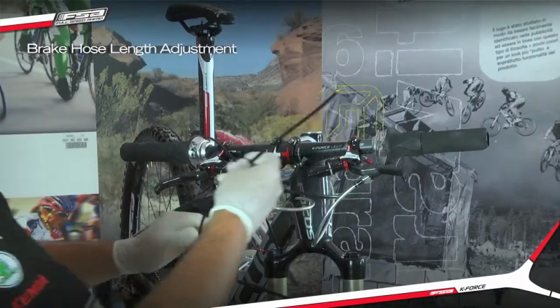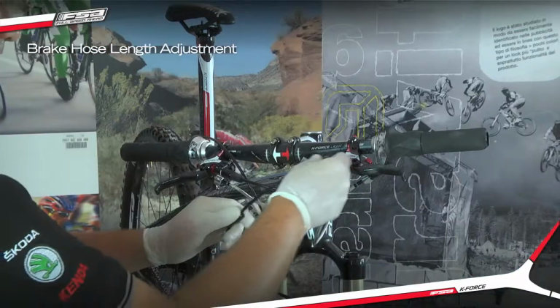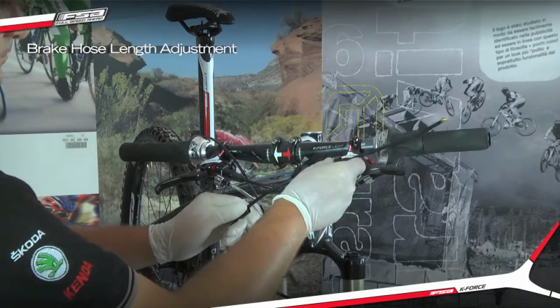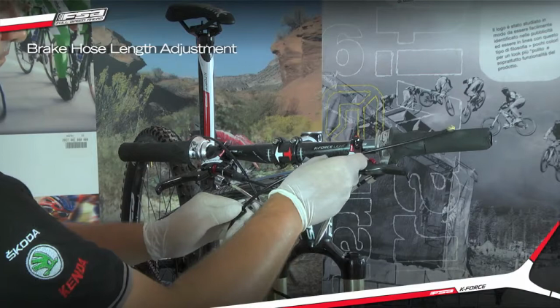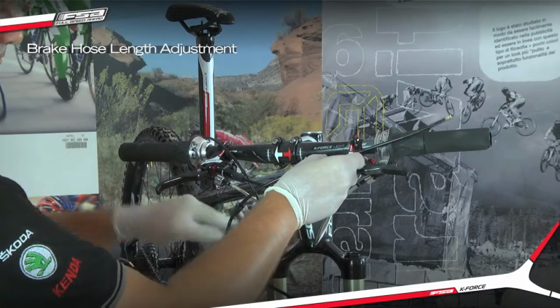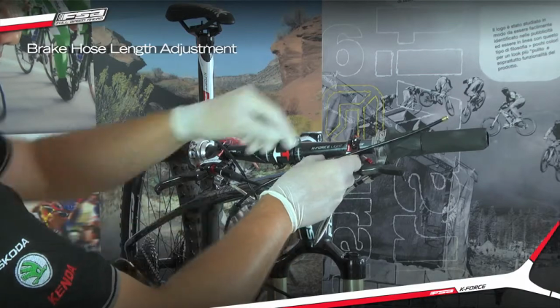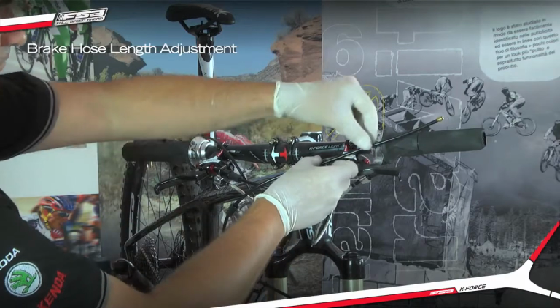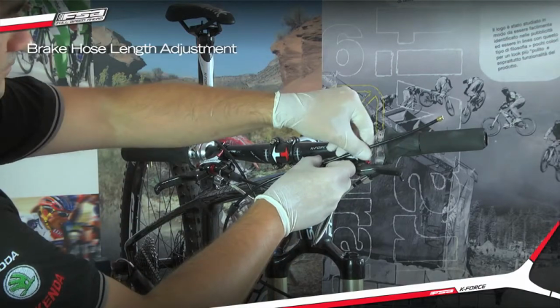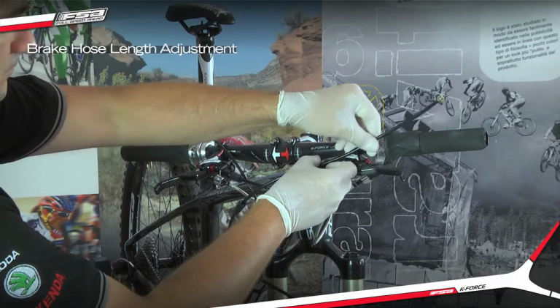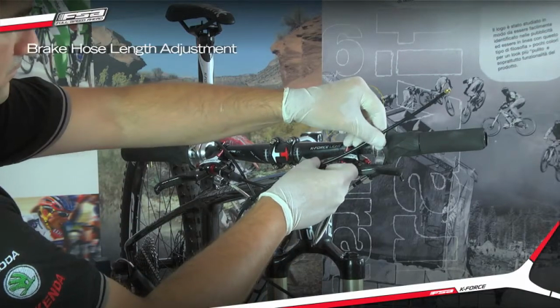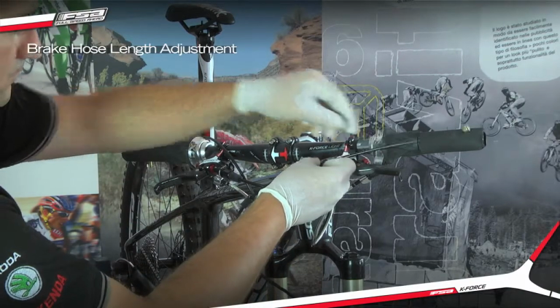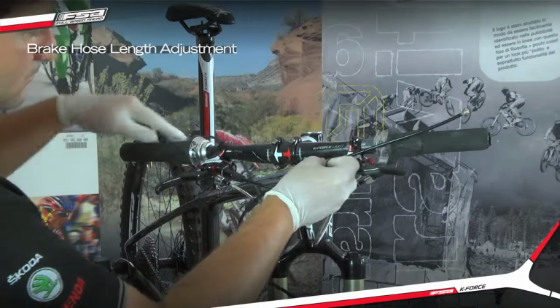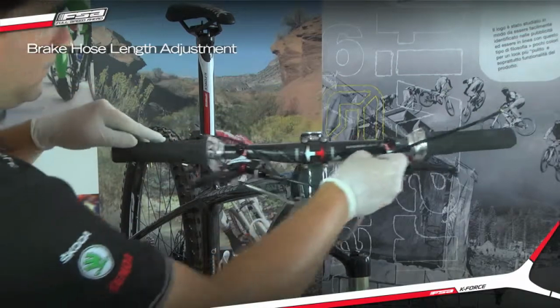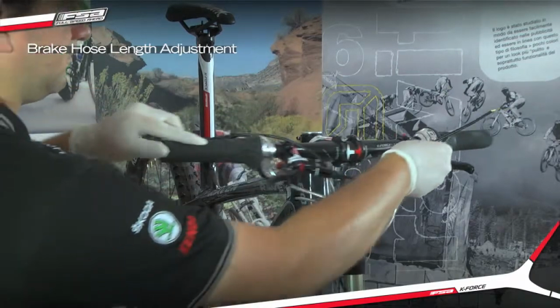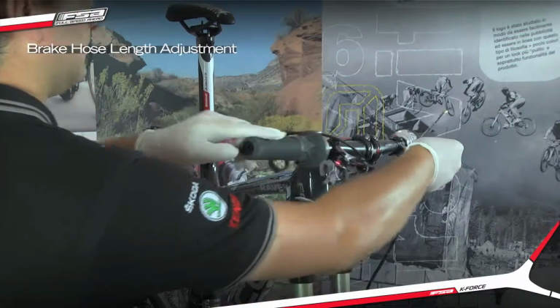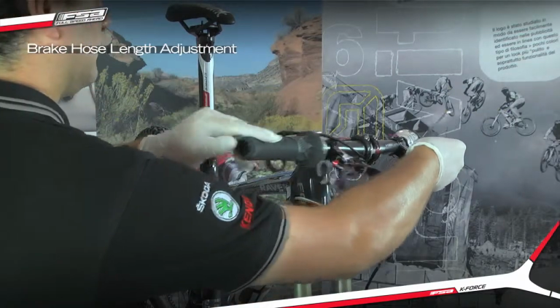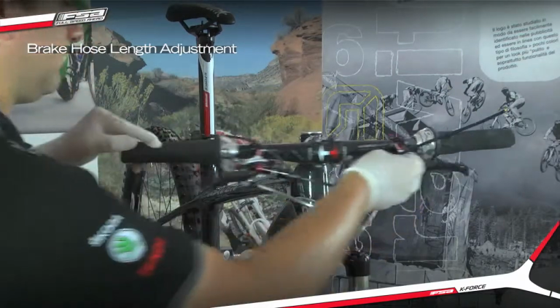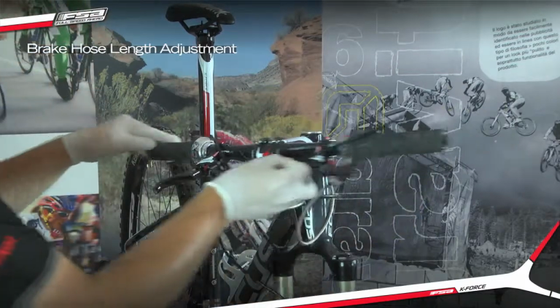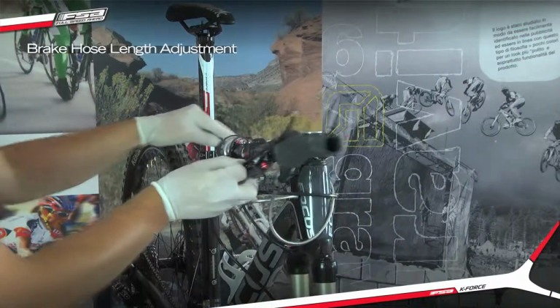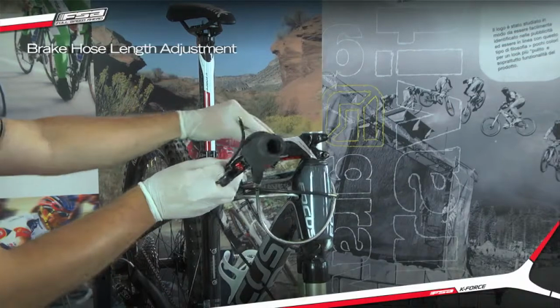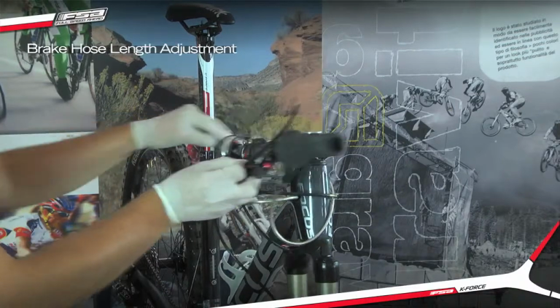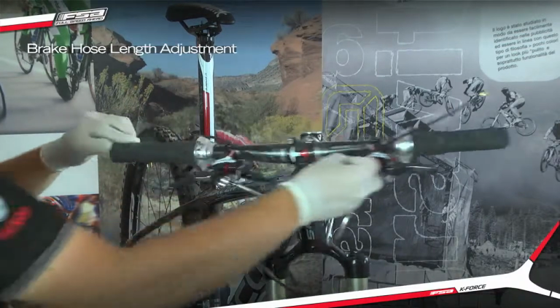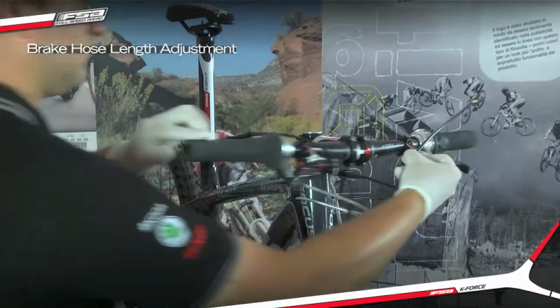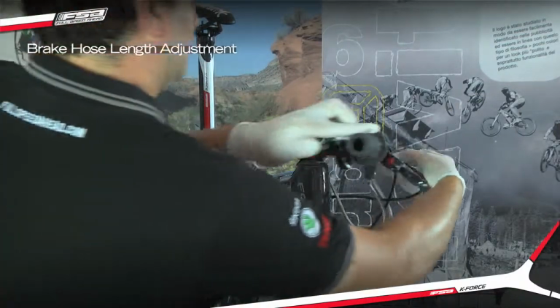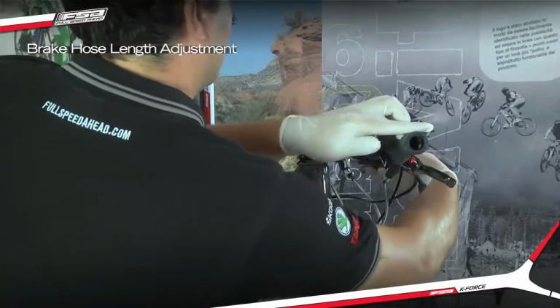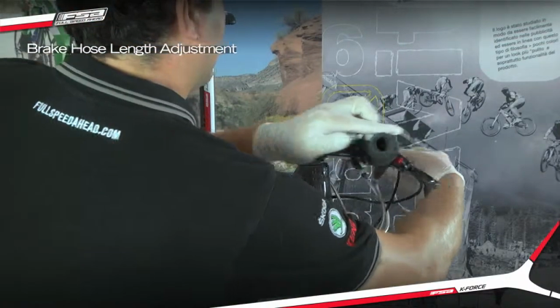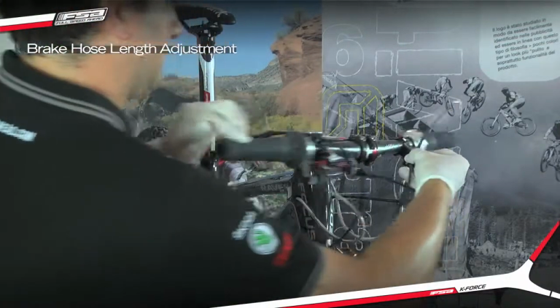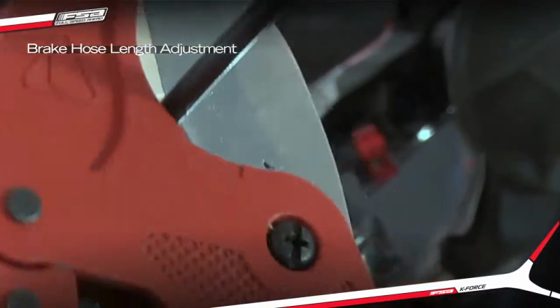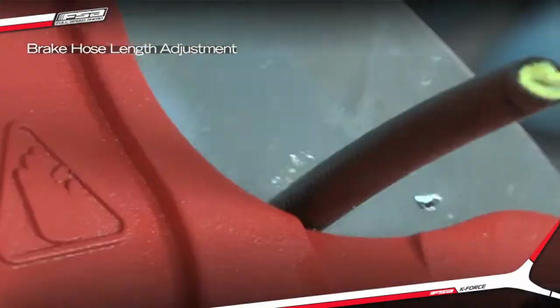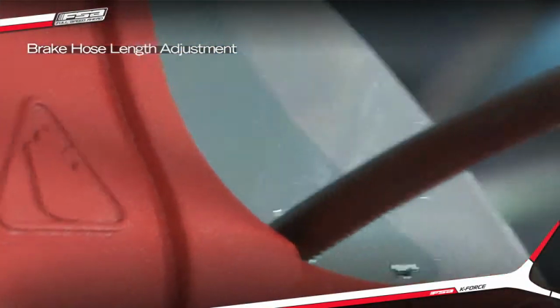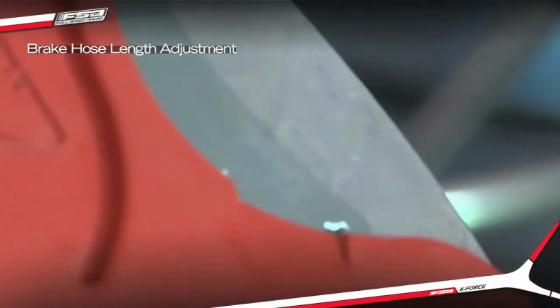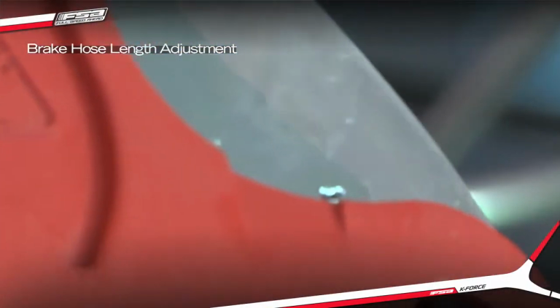Measure where to cut the hose, ensuring that the handlebars can be turned completely without interference. Cut the hose with the hose cutter.